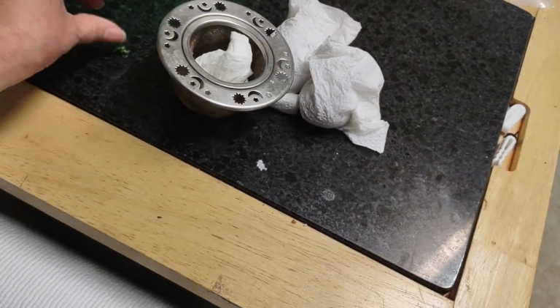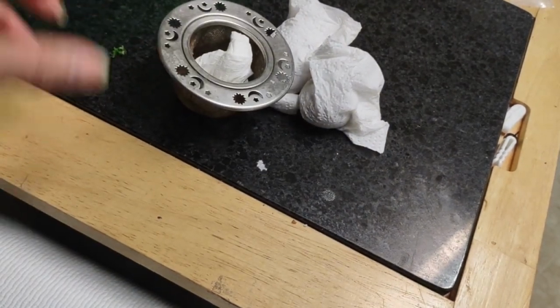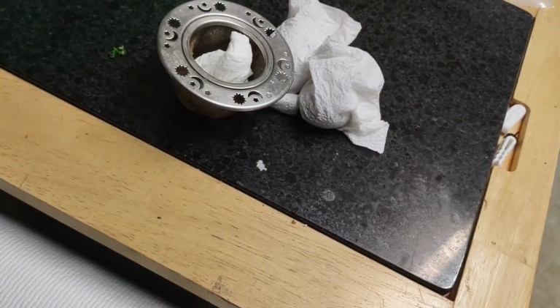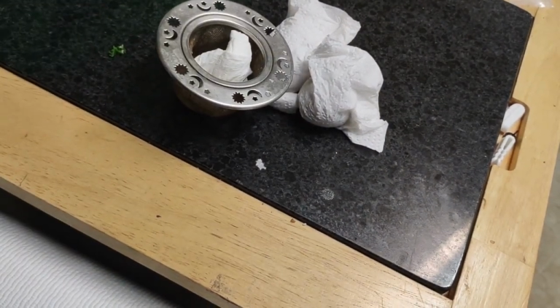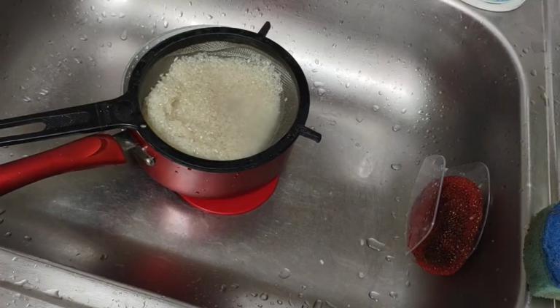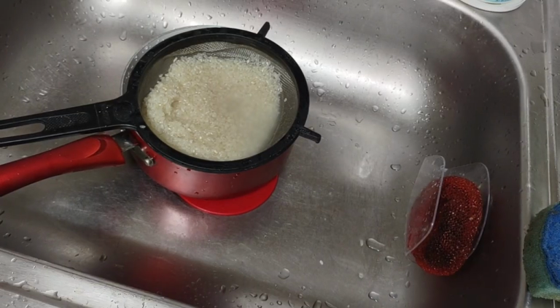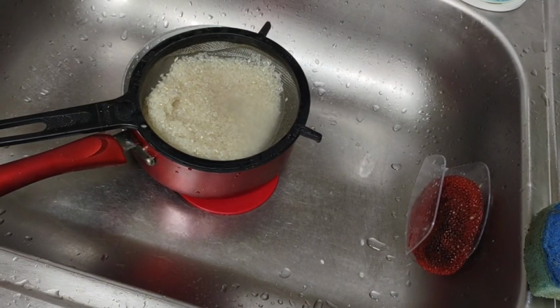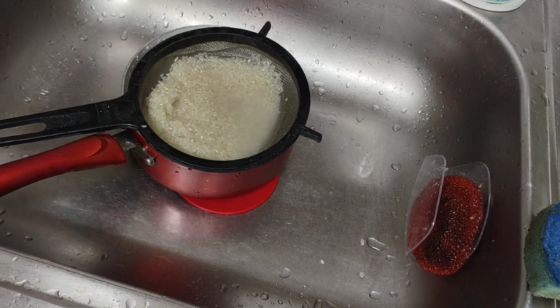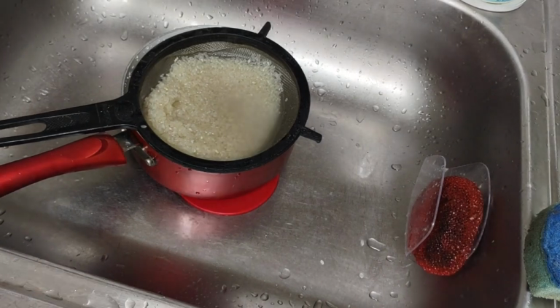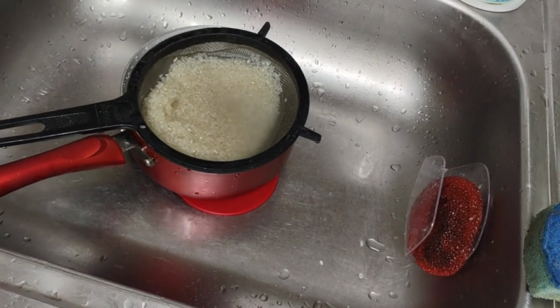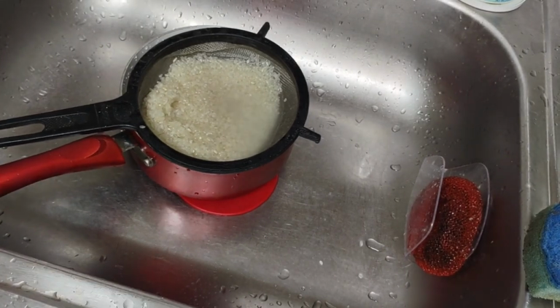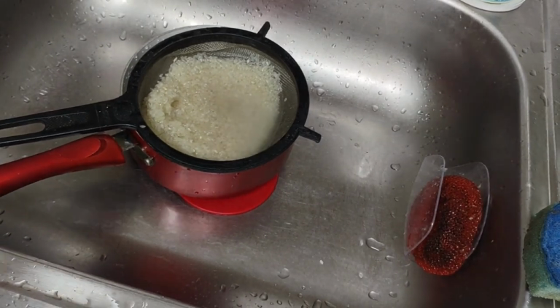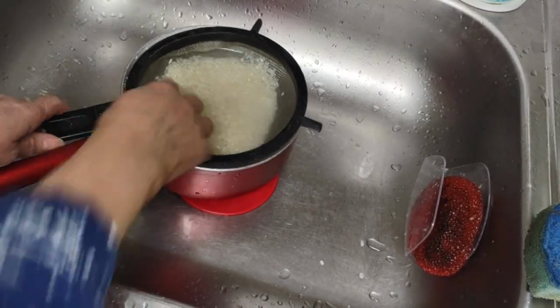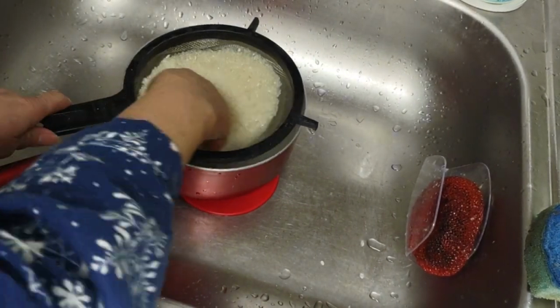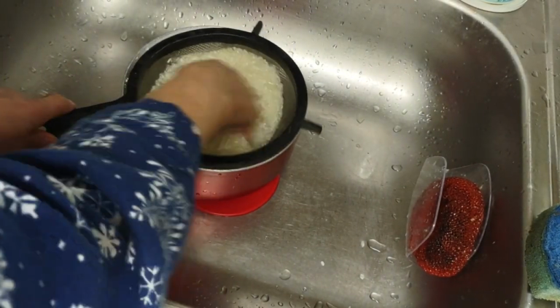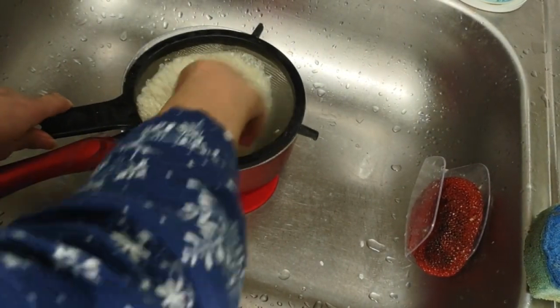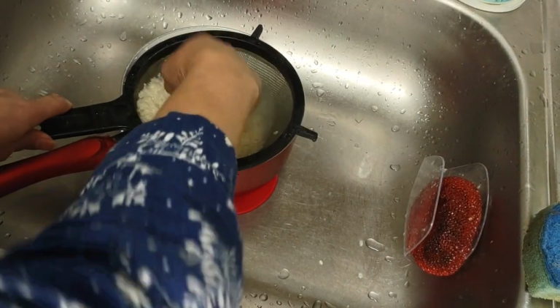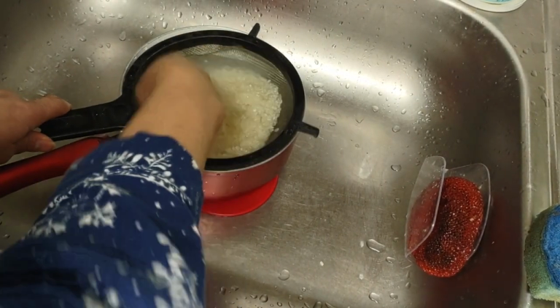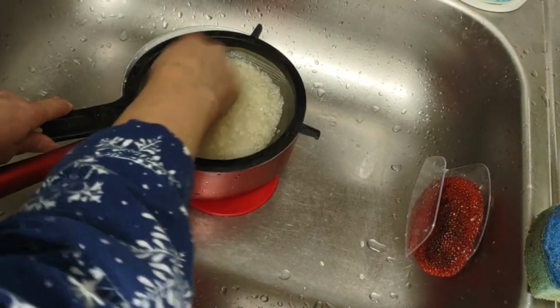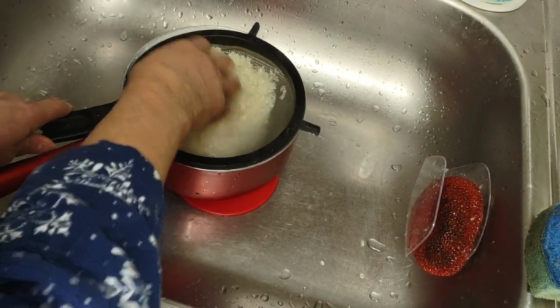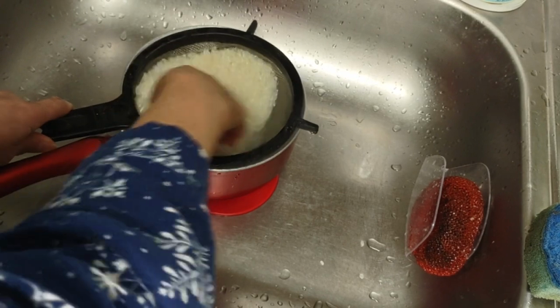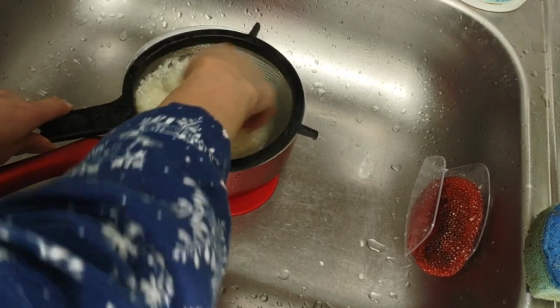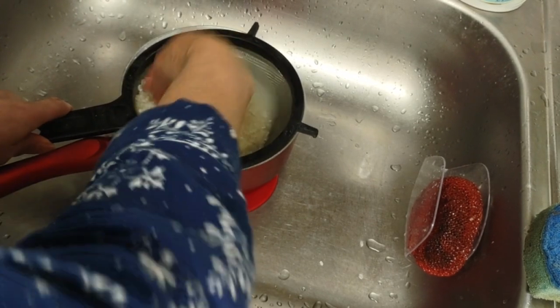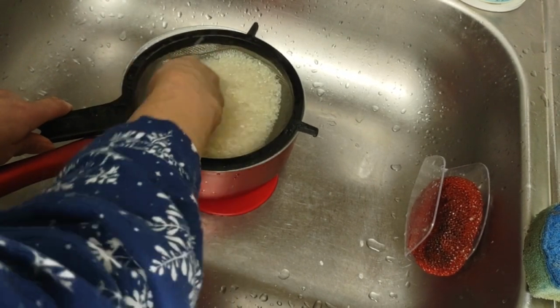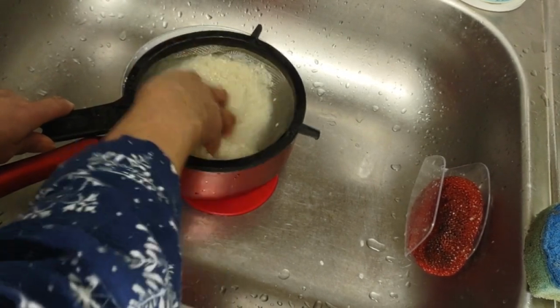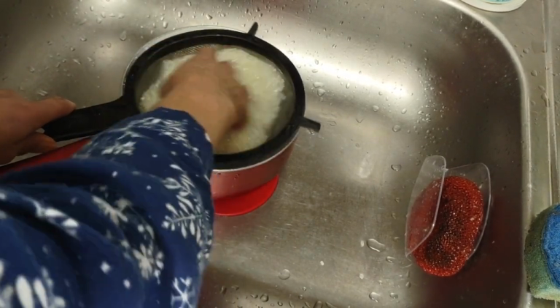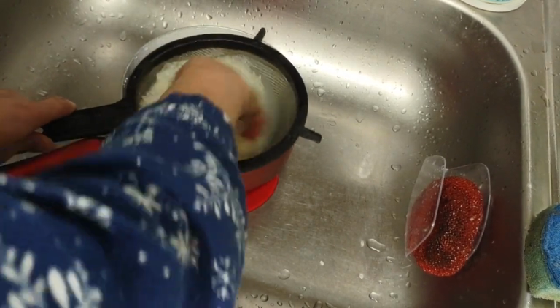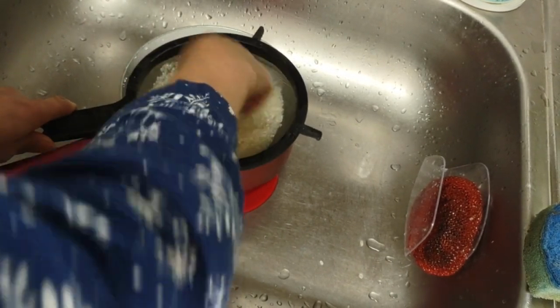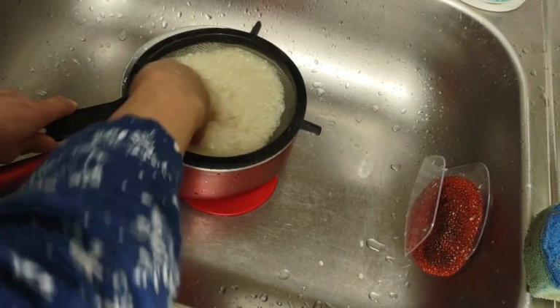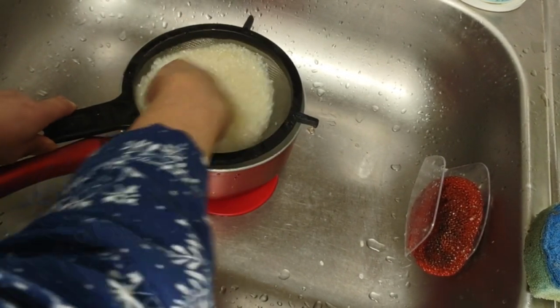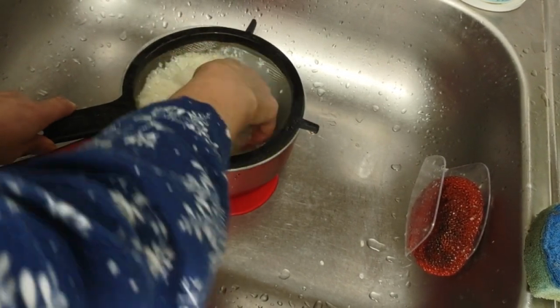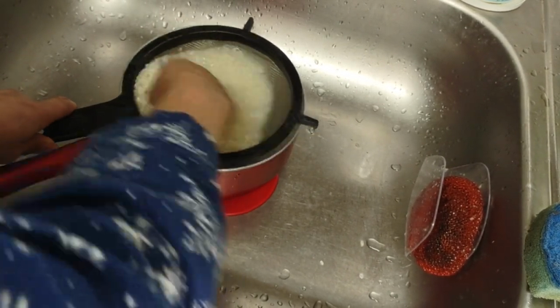Now I'm going to go back to the rice. You've got to let this sit in water because this has cyanide — or whatever you call it, it's got toxins. That's why you have to wash it at least three times.